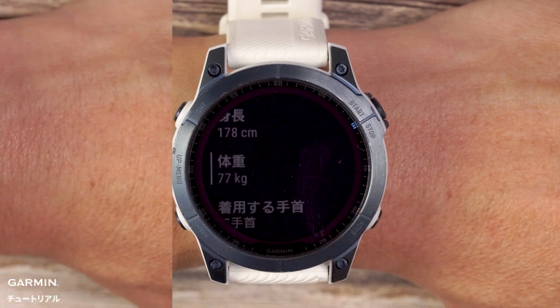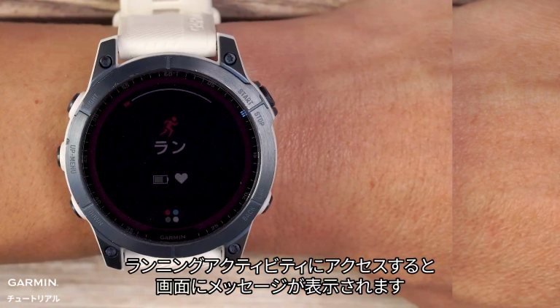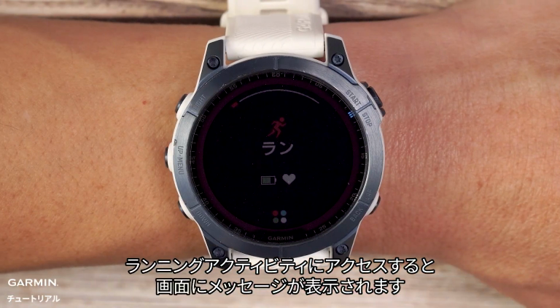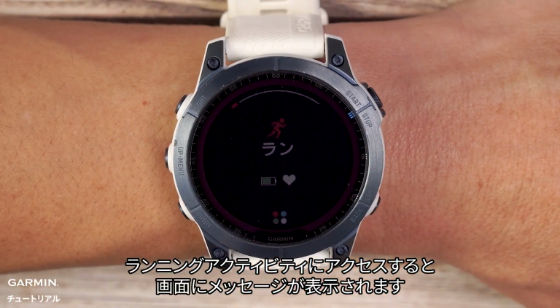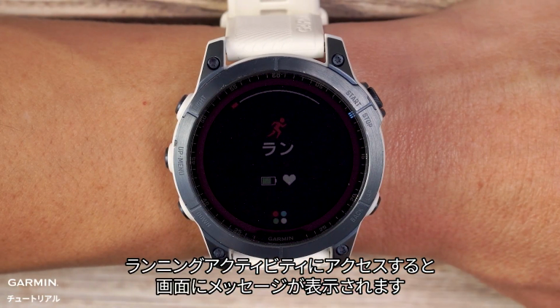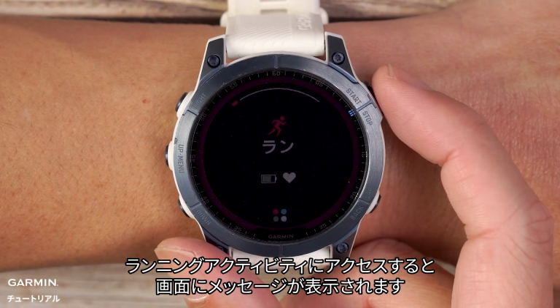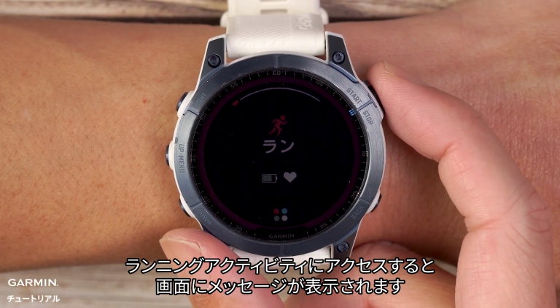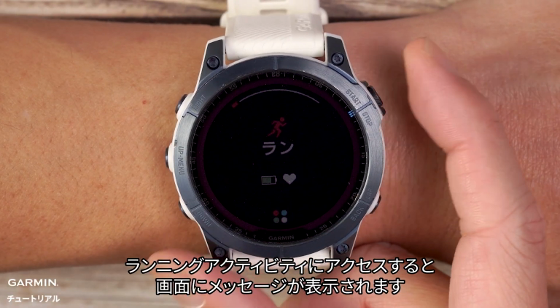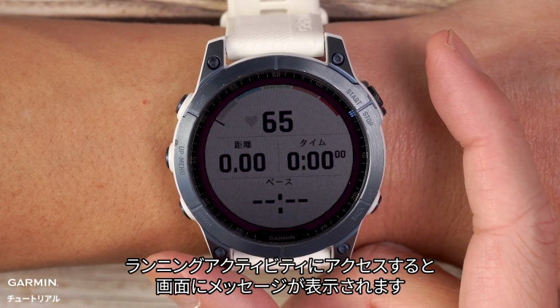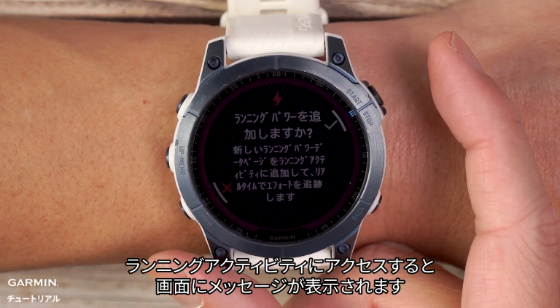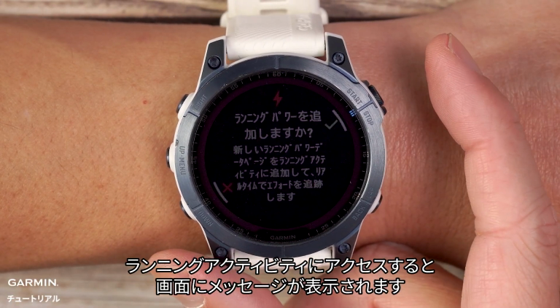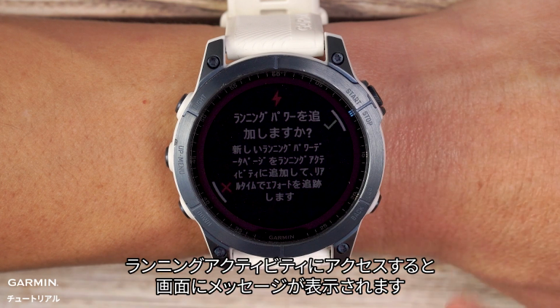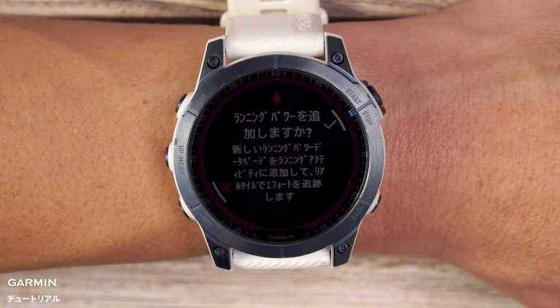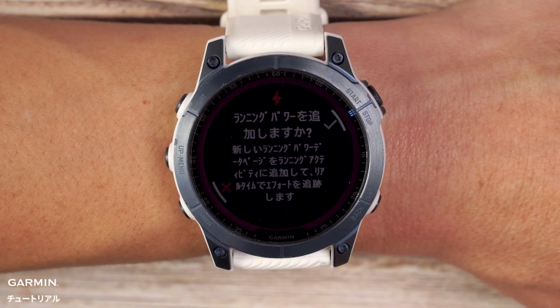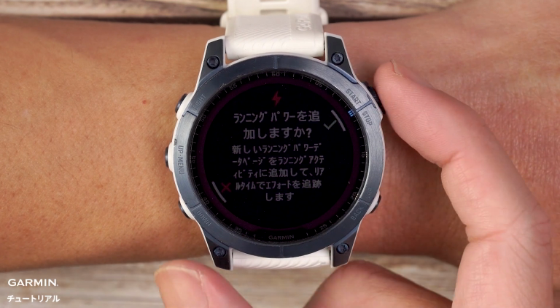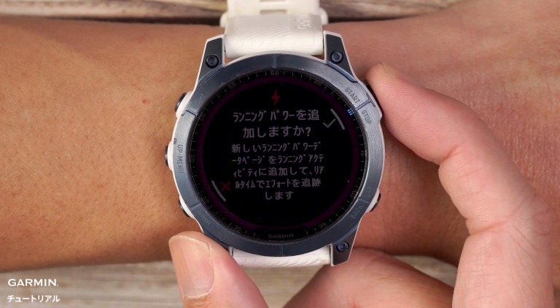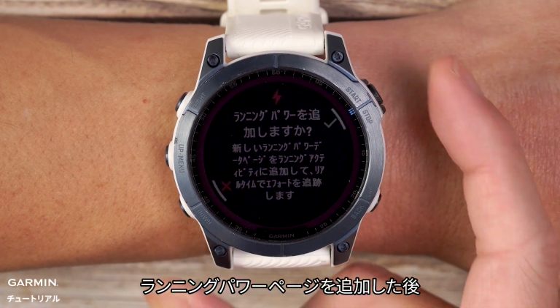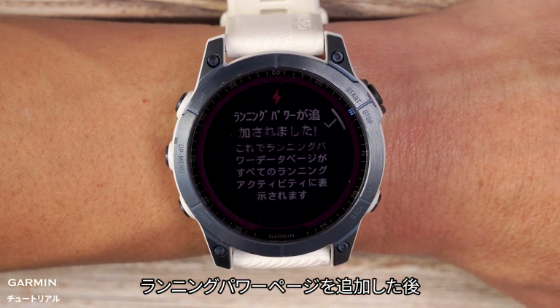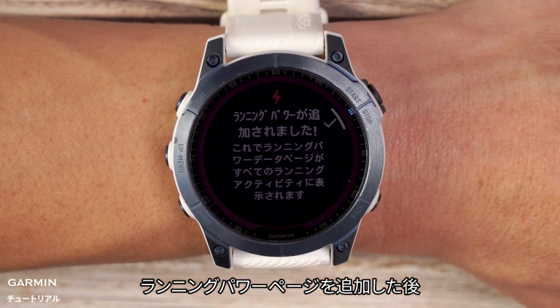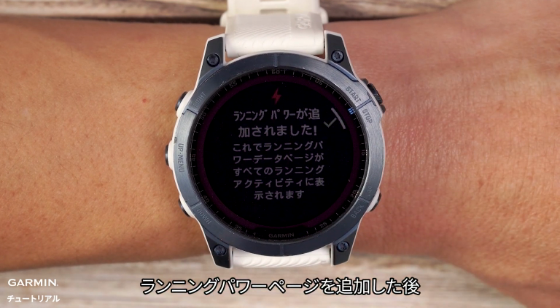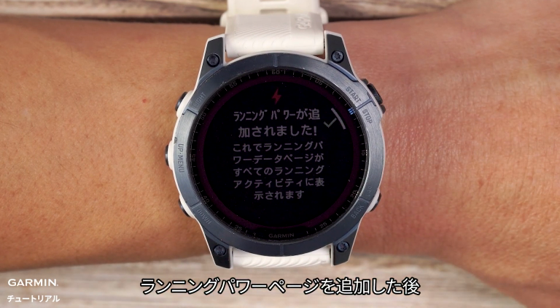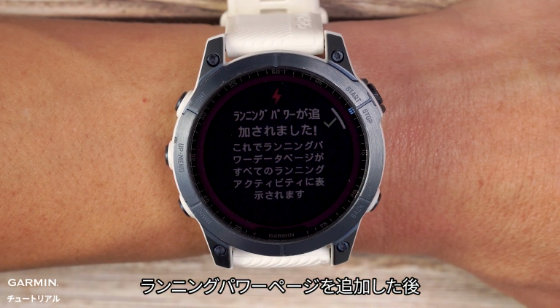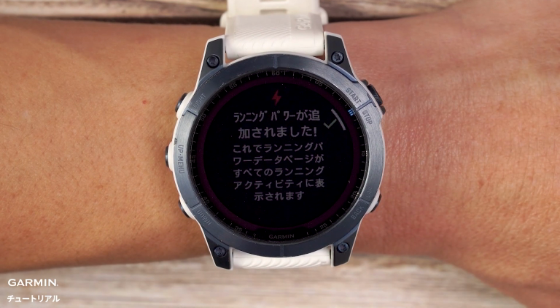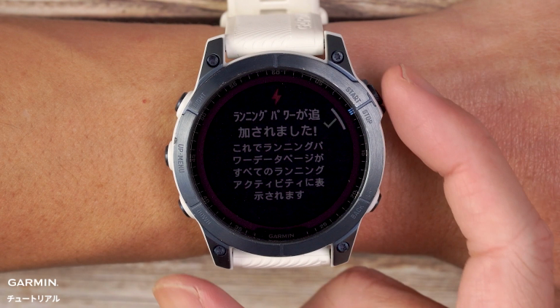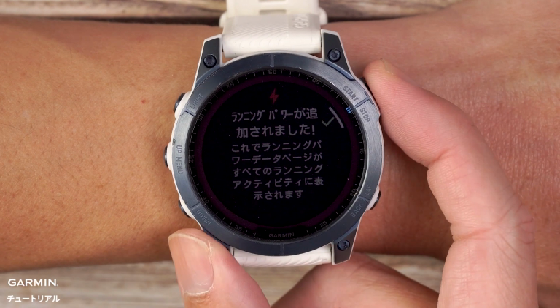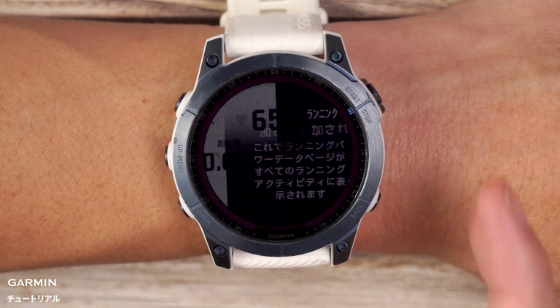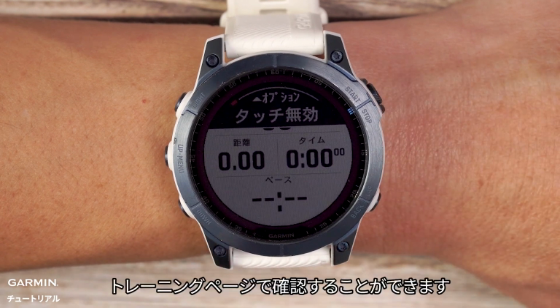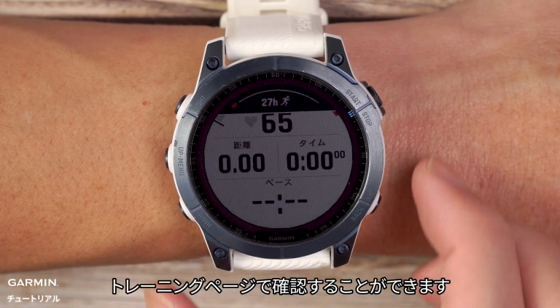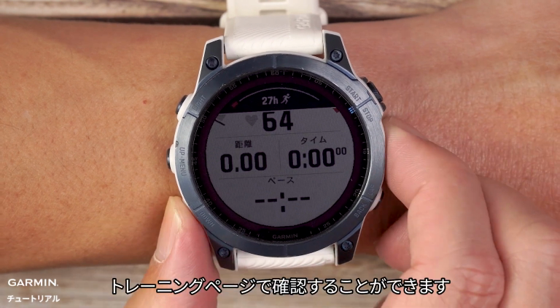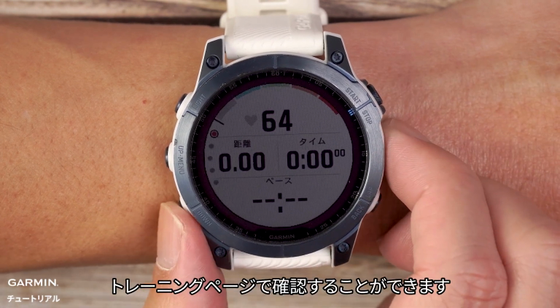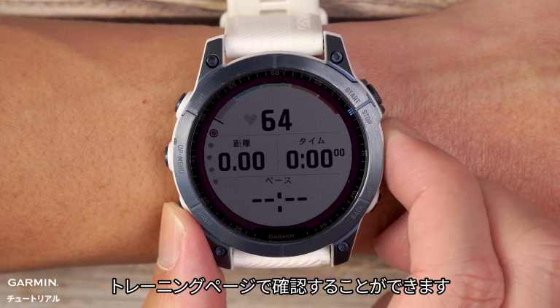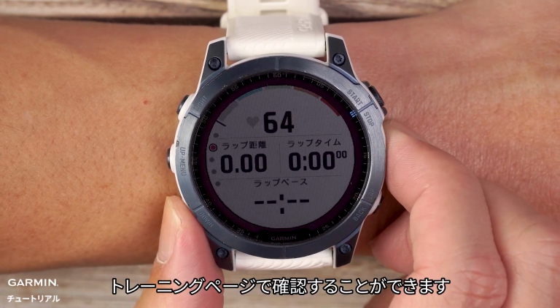When using running activities, the device will pop up a notification. After adding the running power page, you can see its data on the training page.